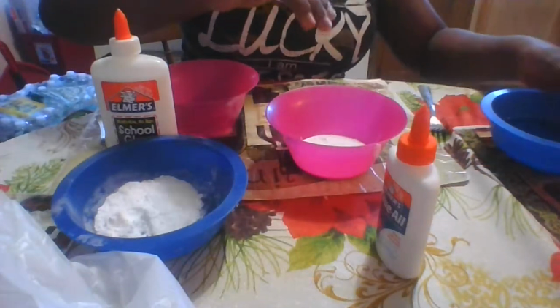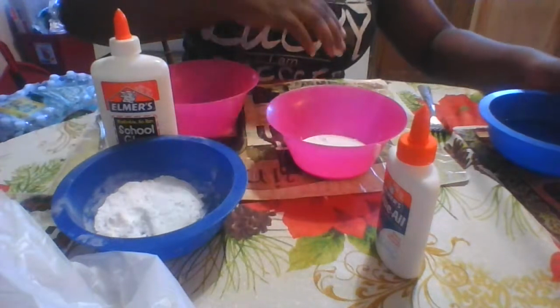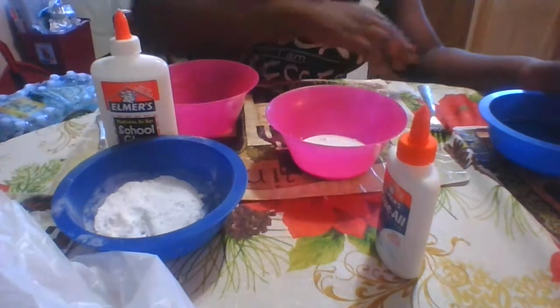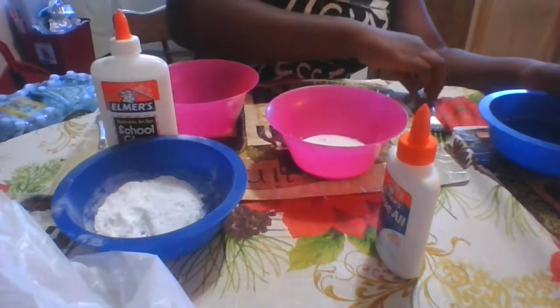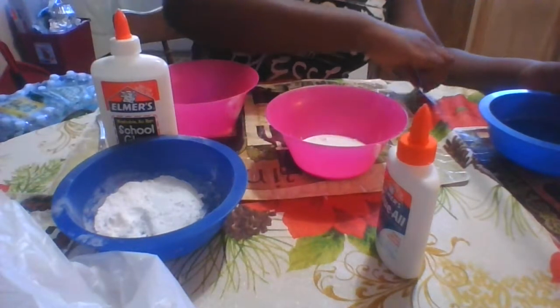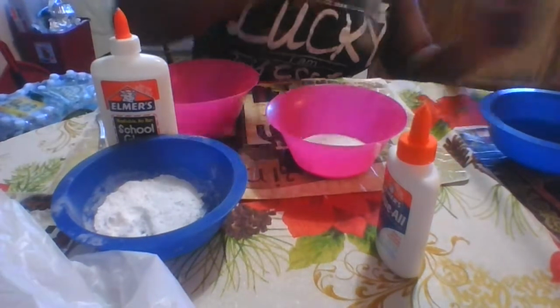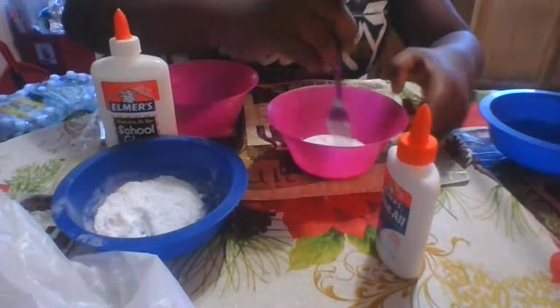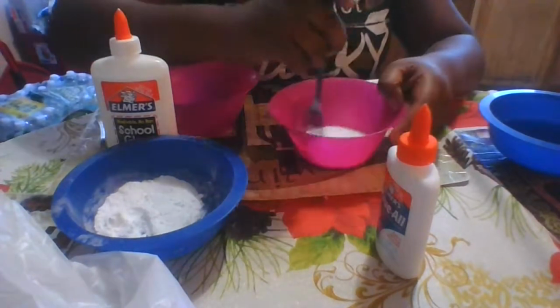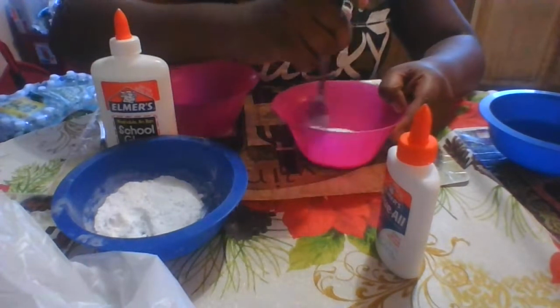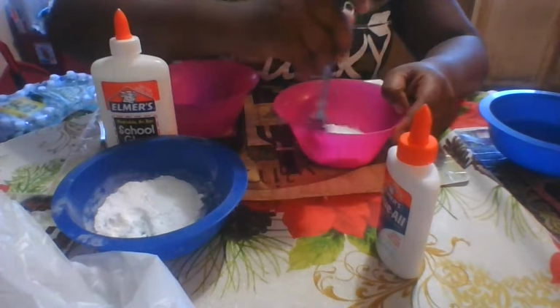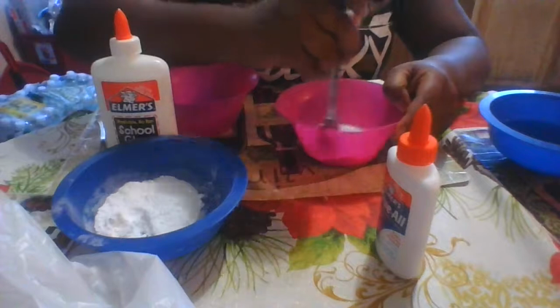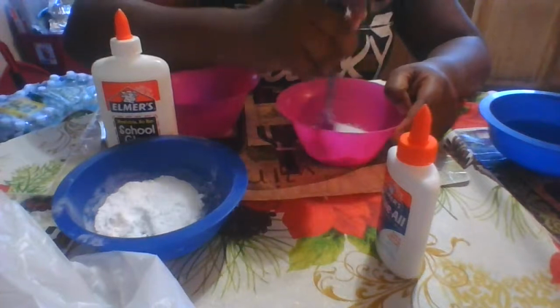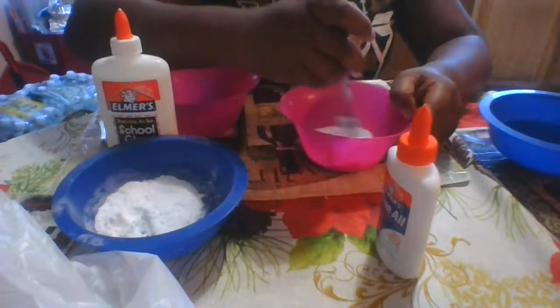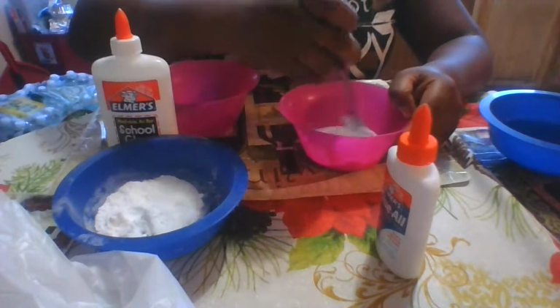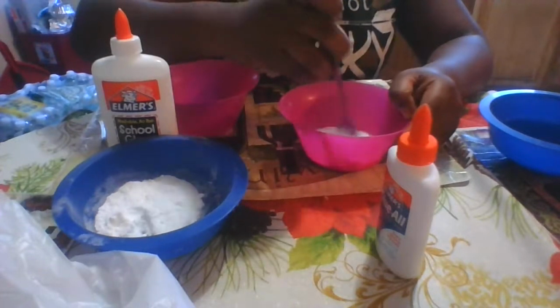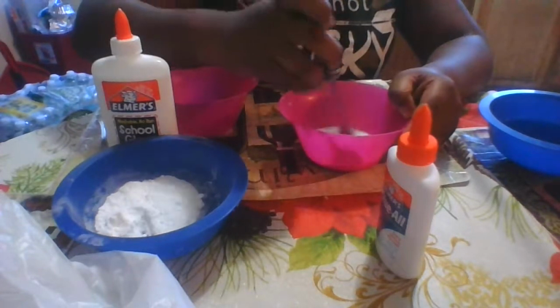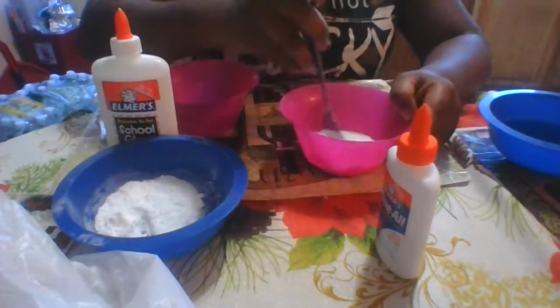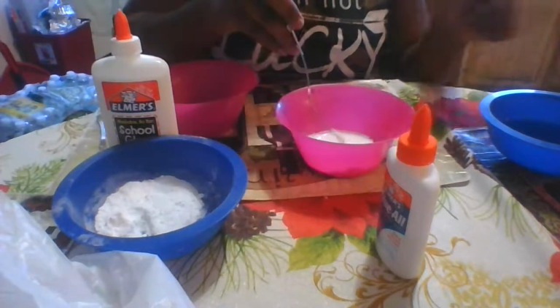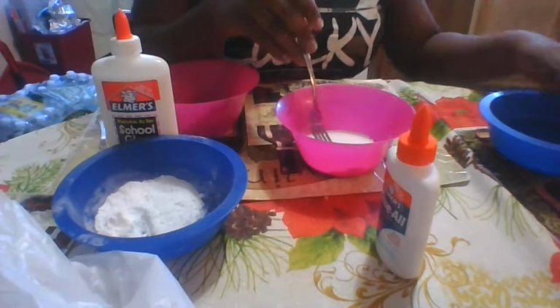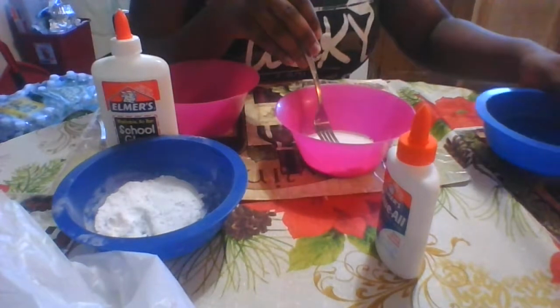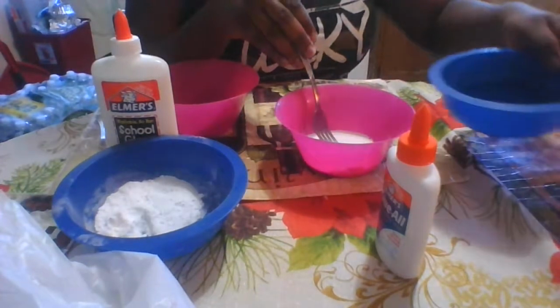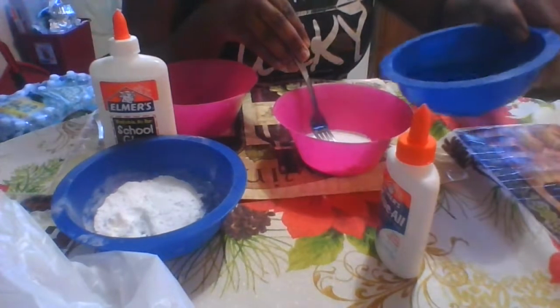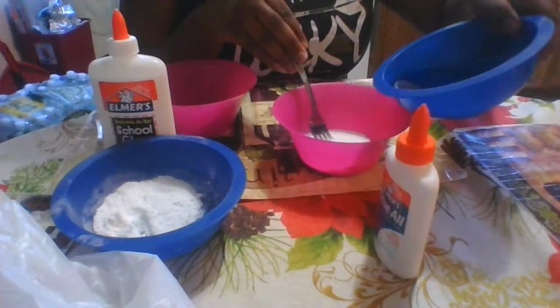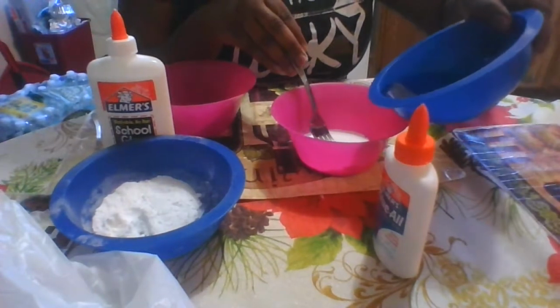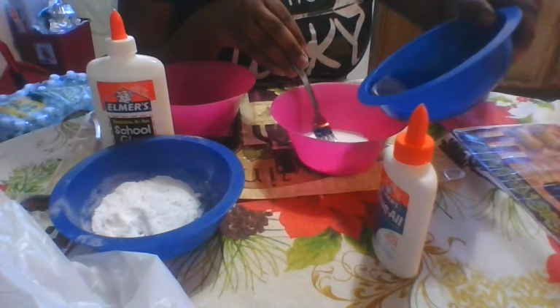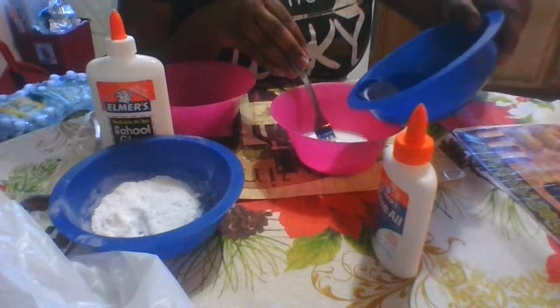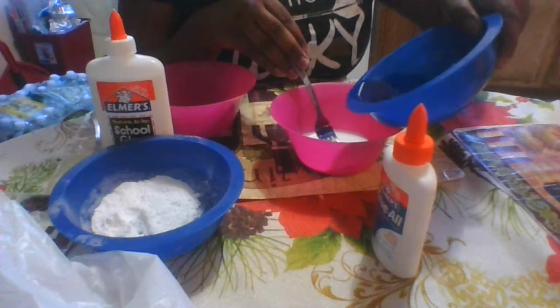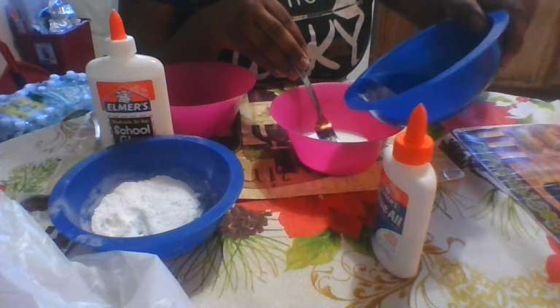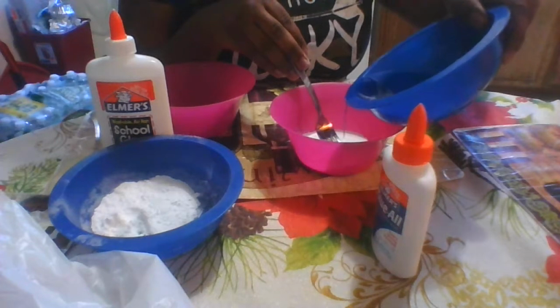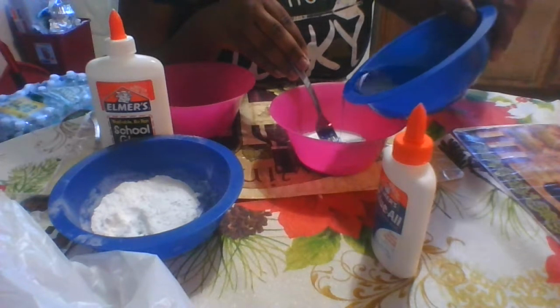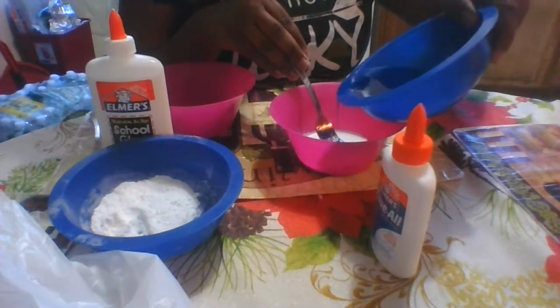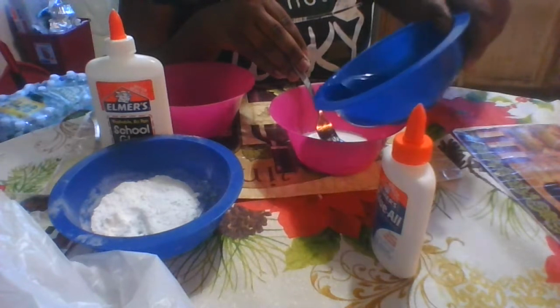Then you want to add a pinch of baking soda — just a pinch — and mix that up. Then you want to add your activator little by little.